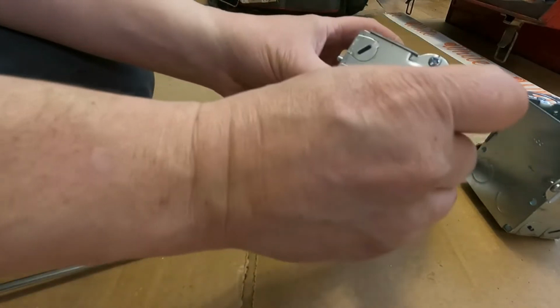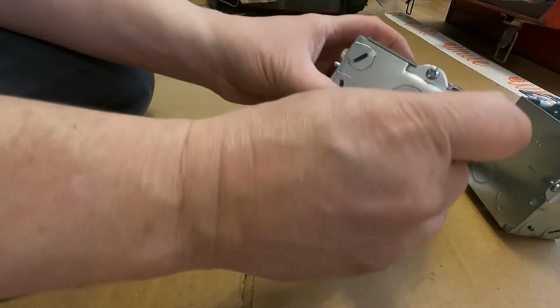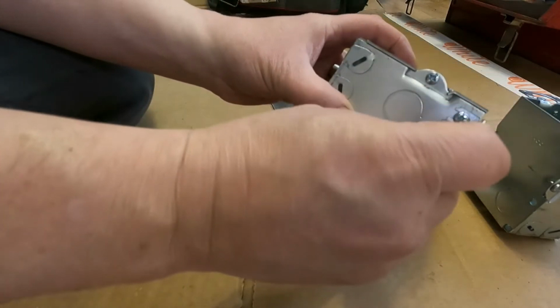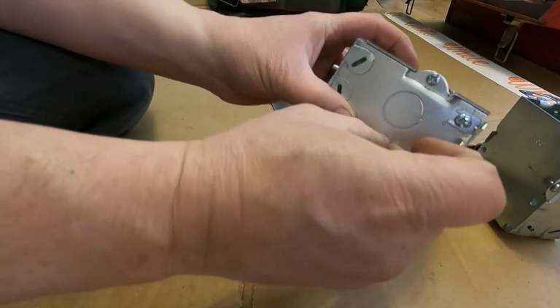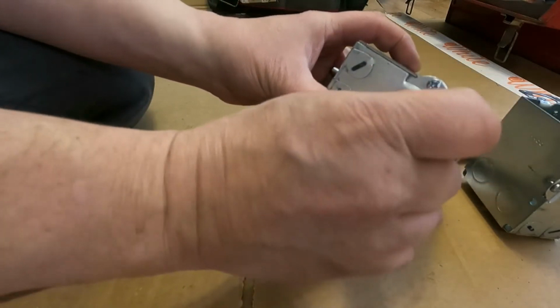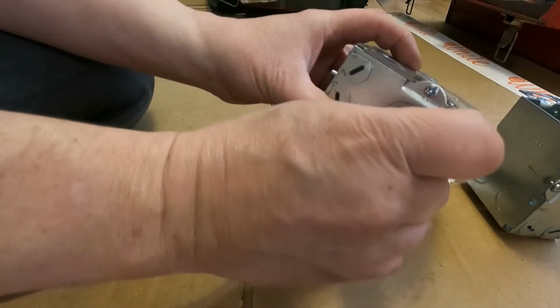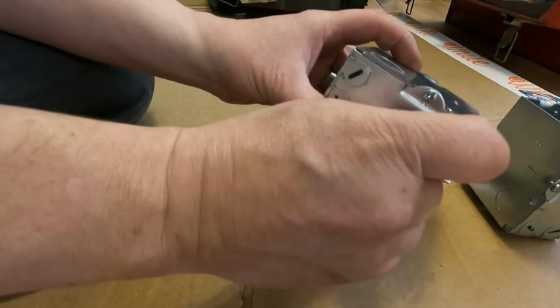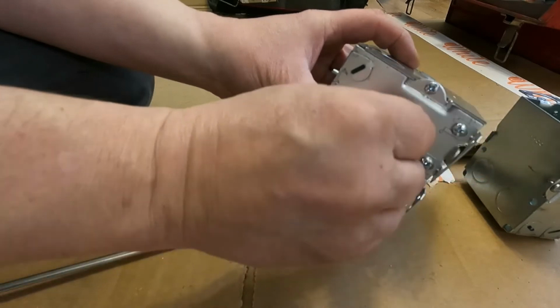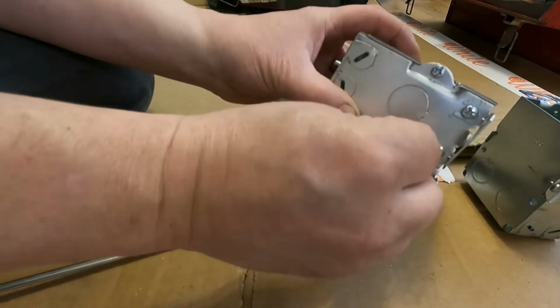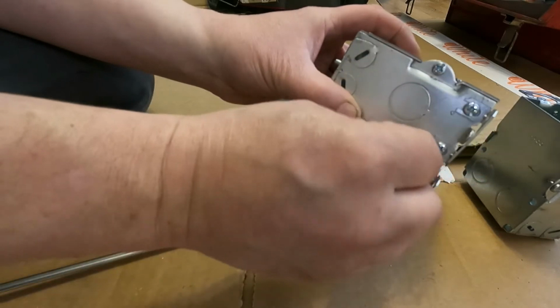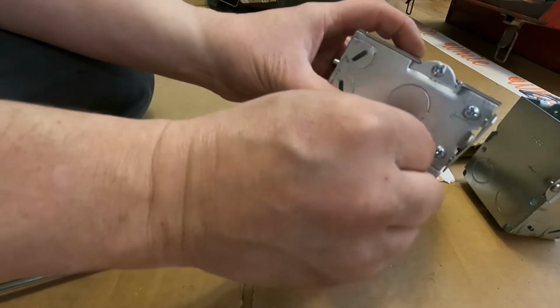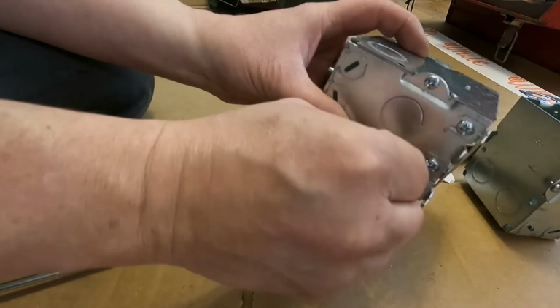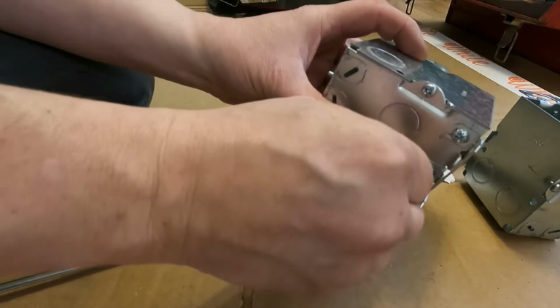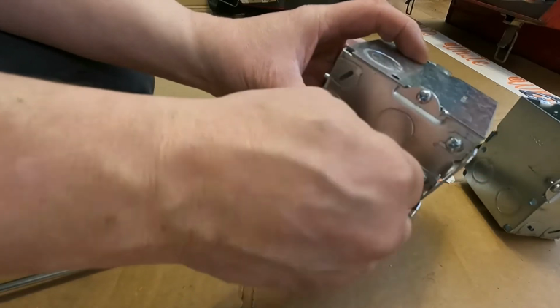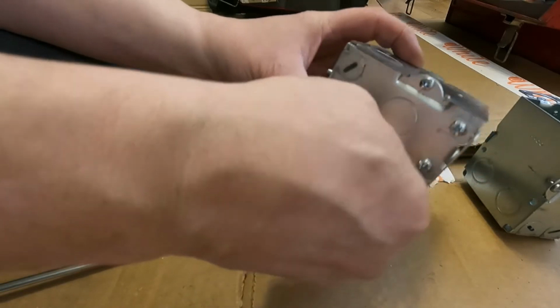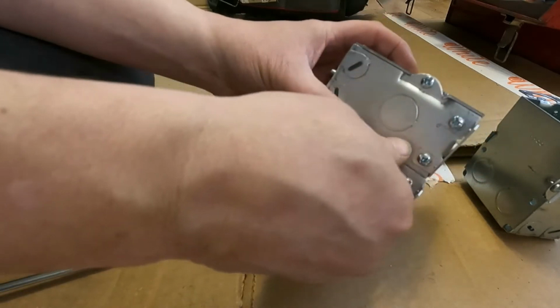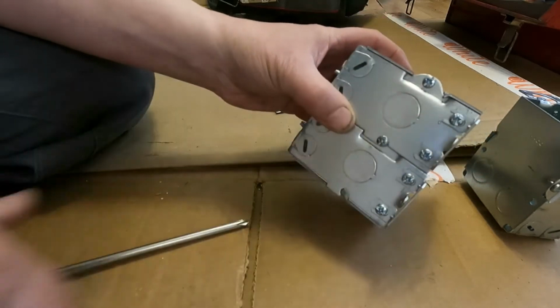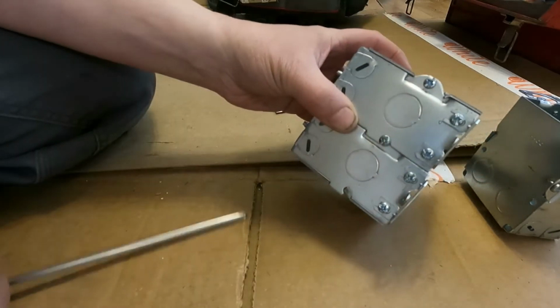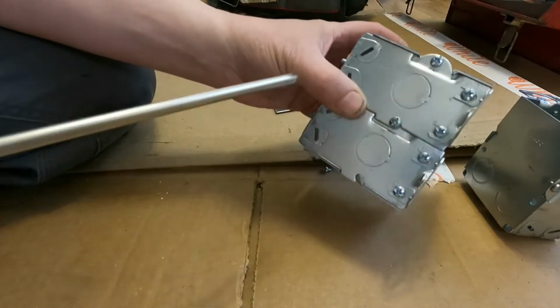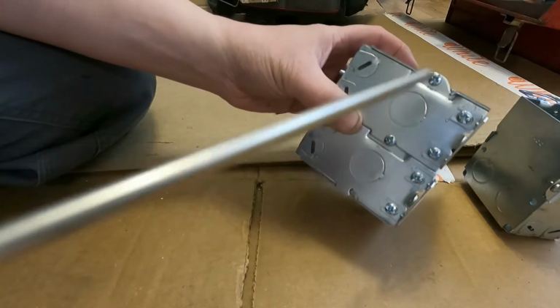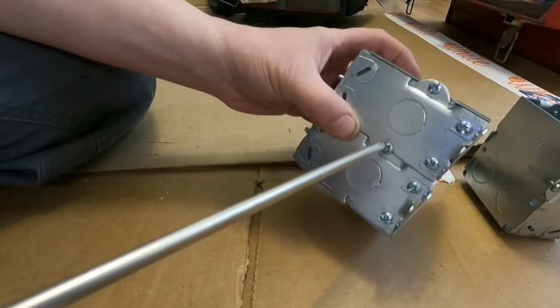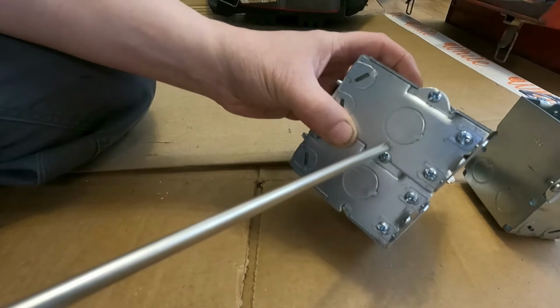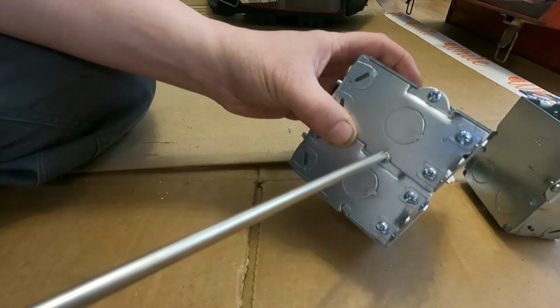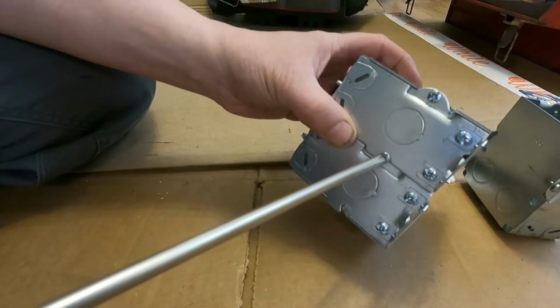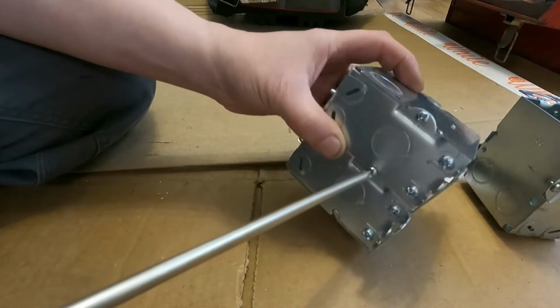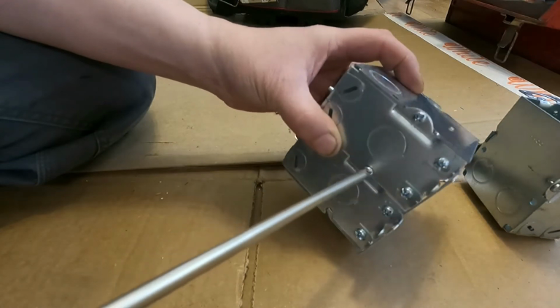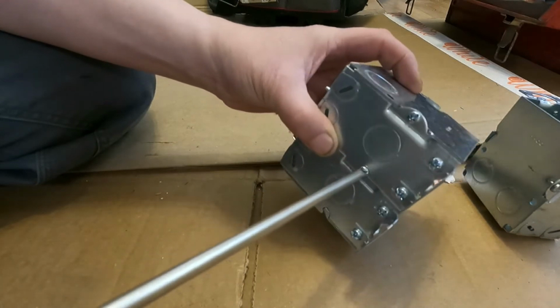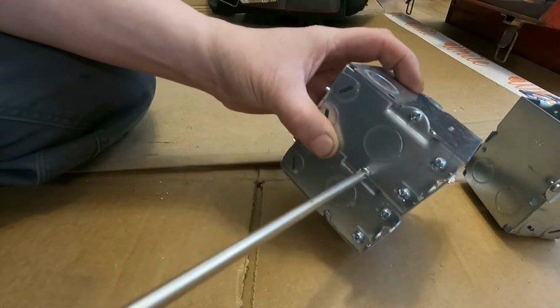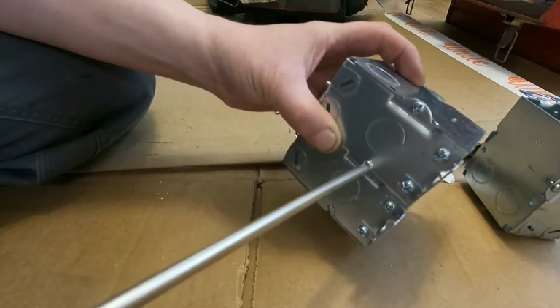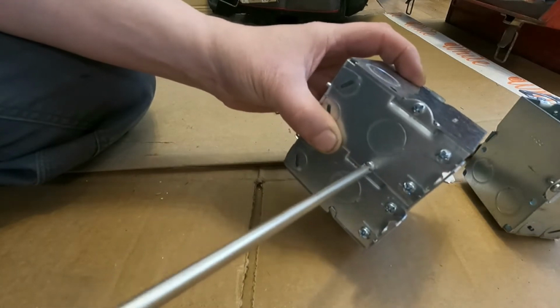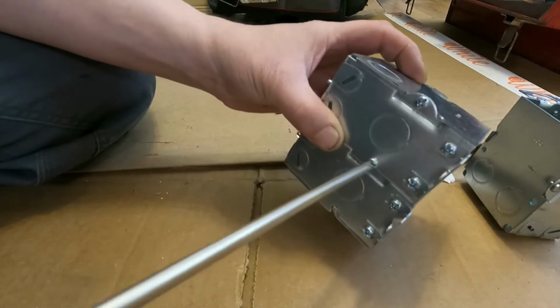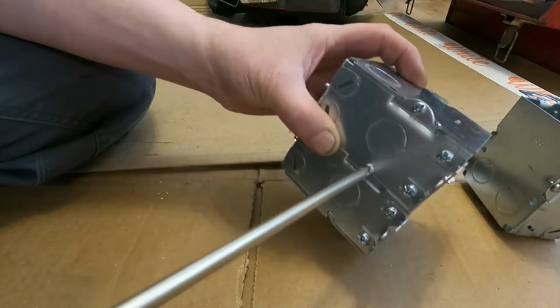Here you can see that I'm ganging two of them together. These are used for plug switches.